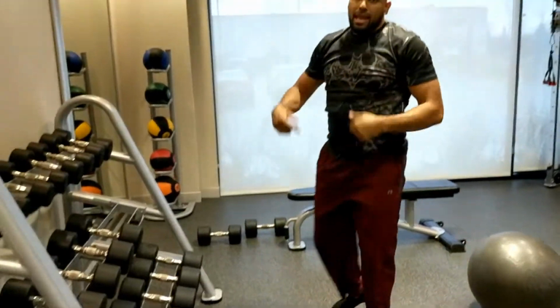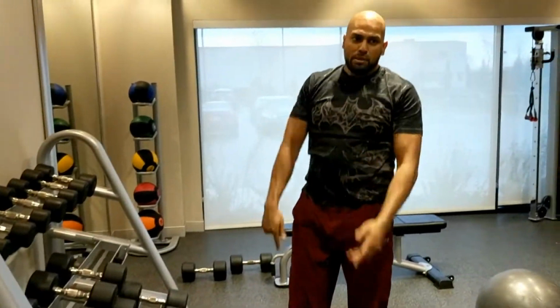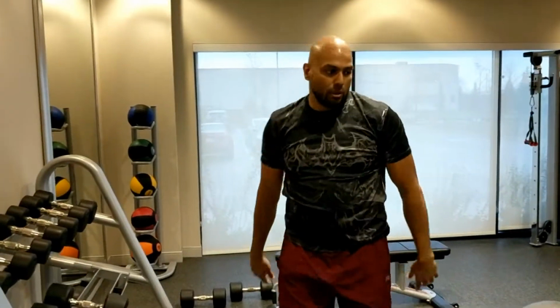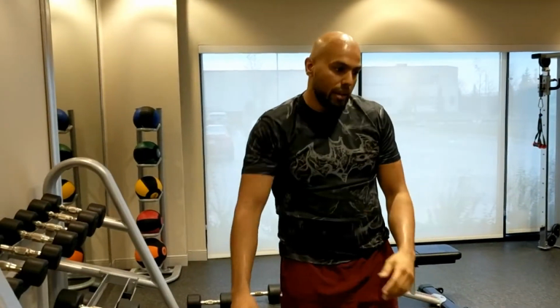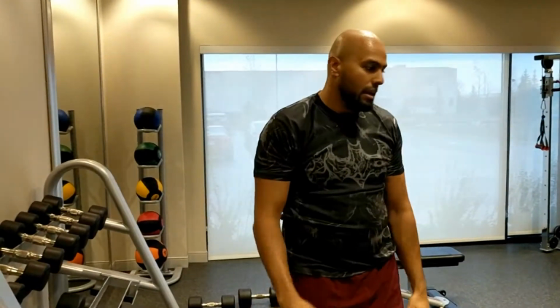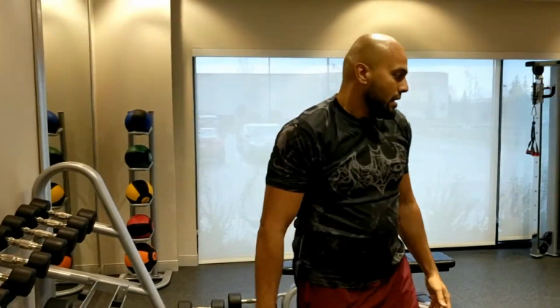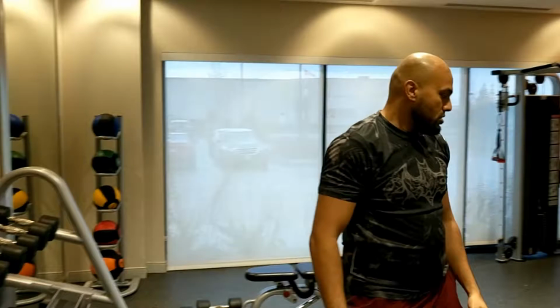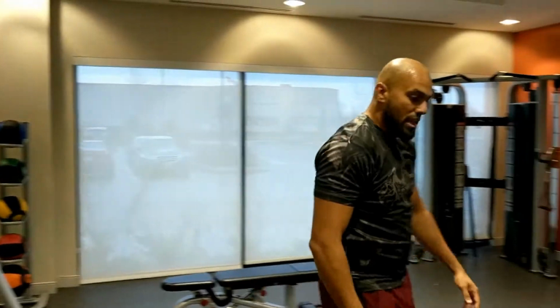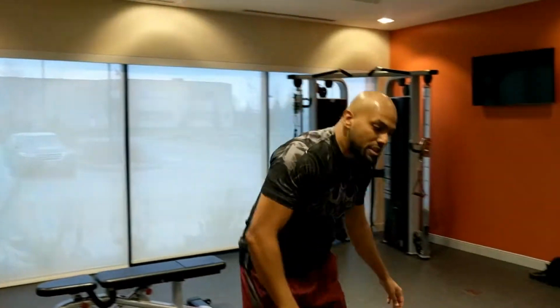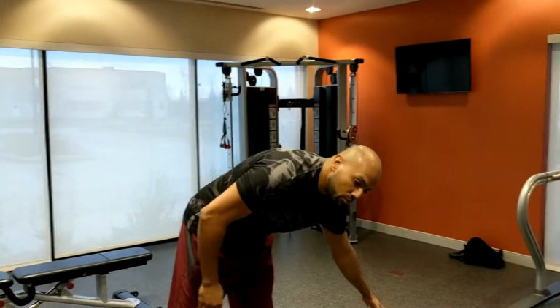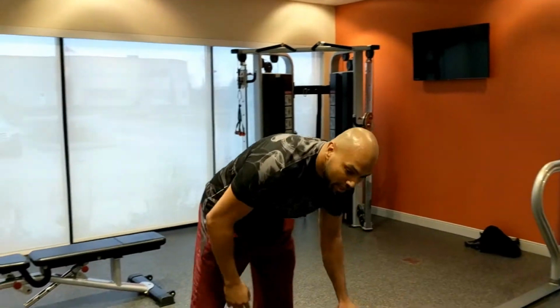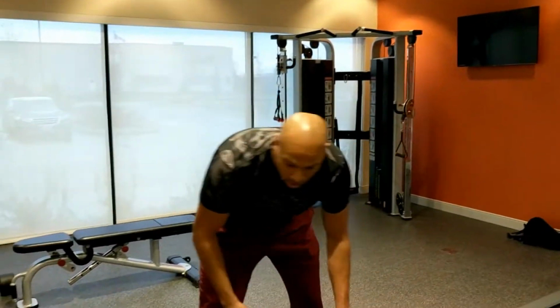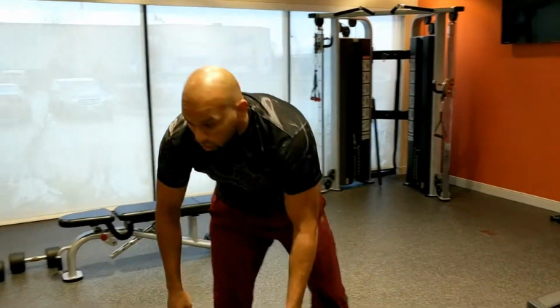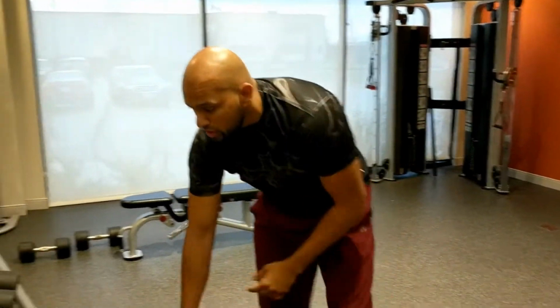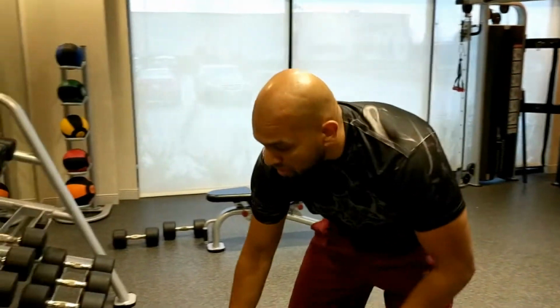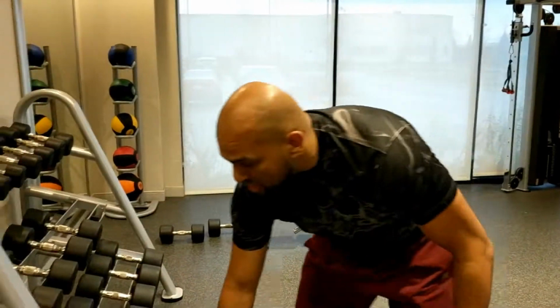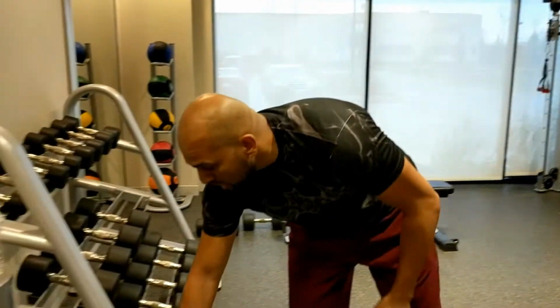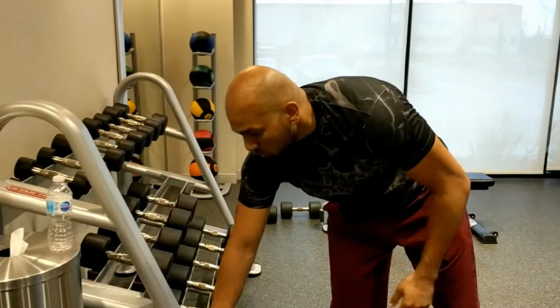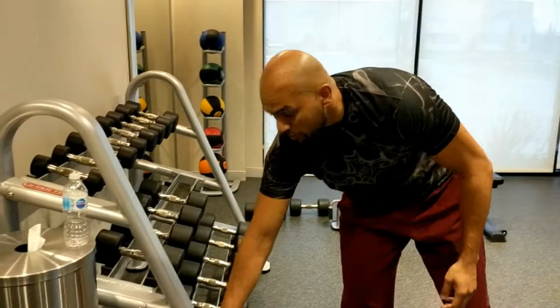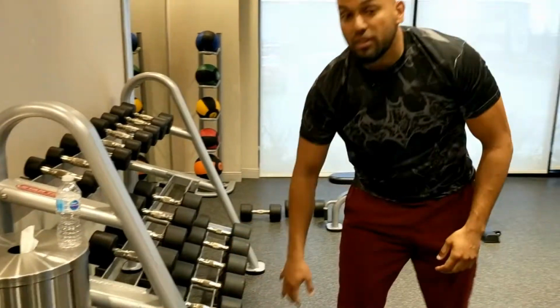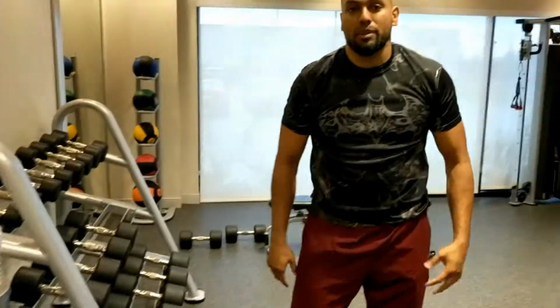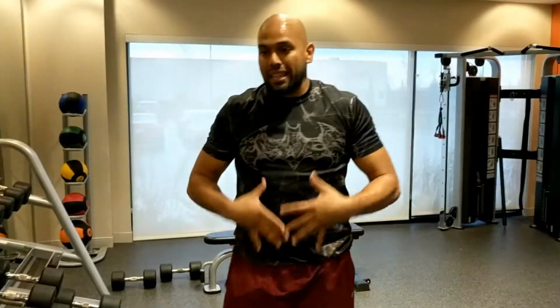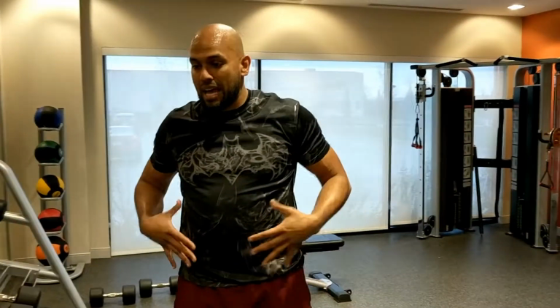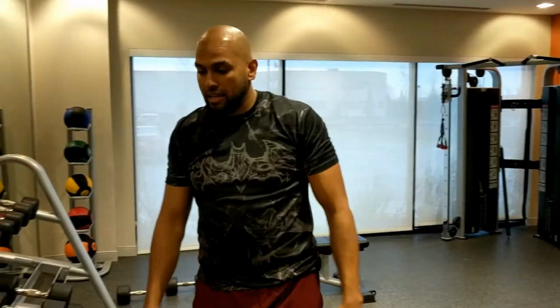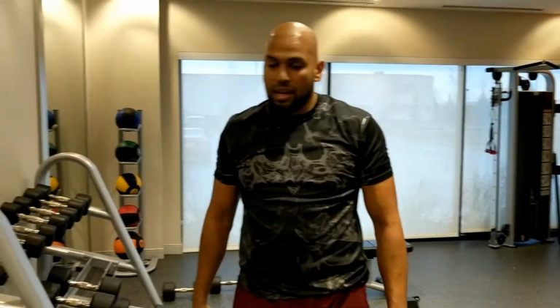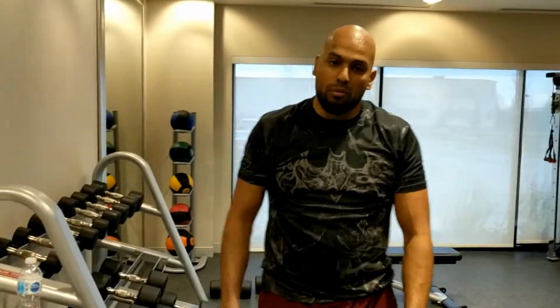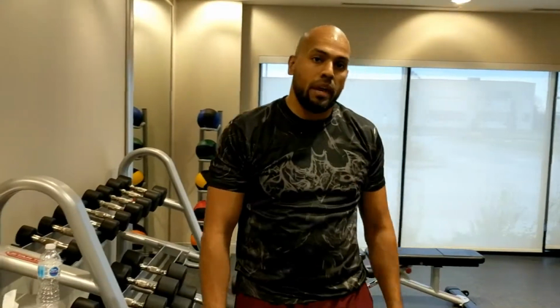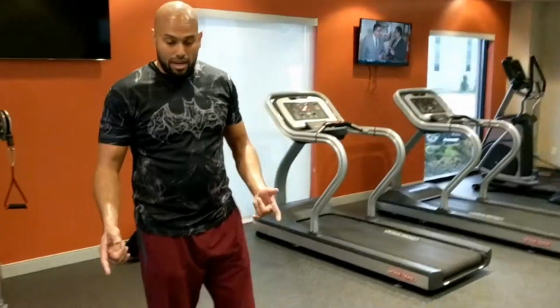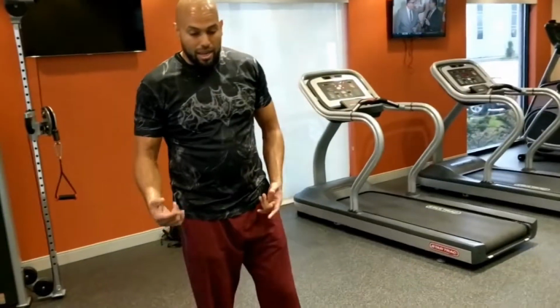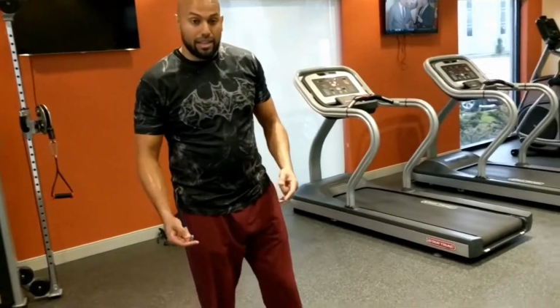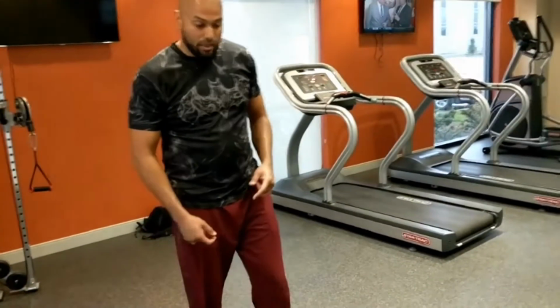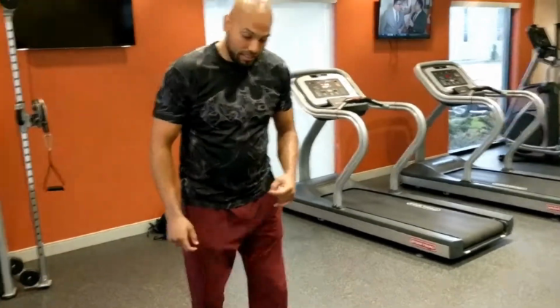In this particular workout, you can either do ten of one core exercise, or you can do one of each — whatever makes you feel comfortable. The key thing is to get that core work in.